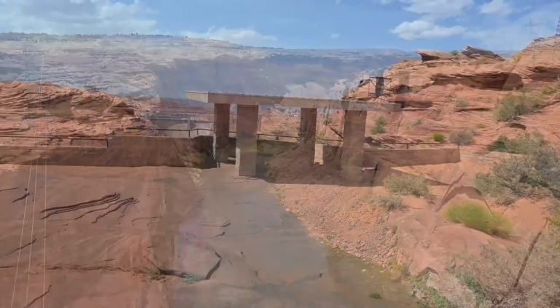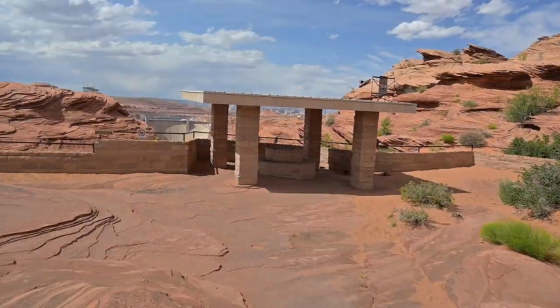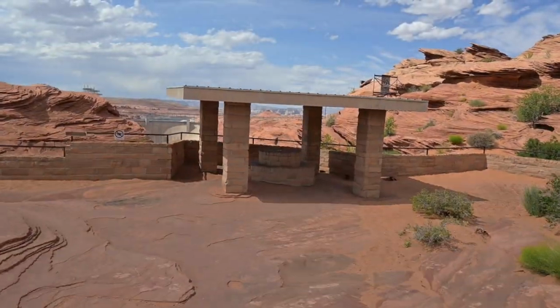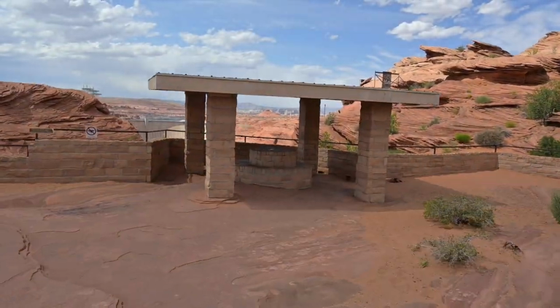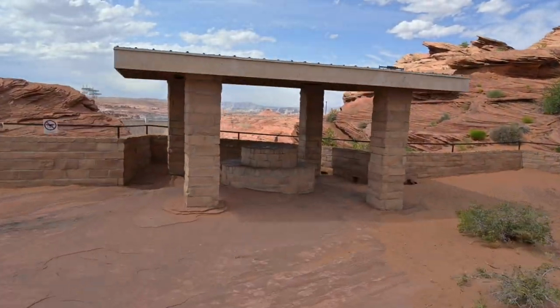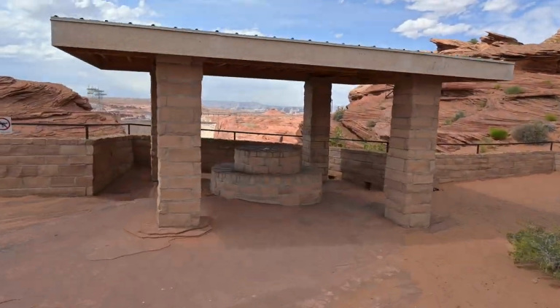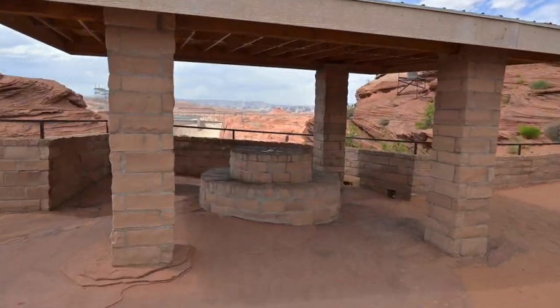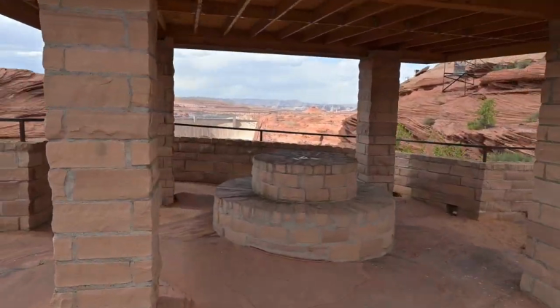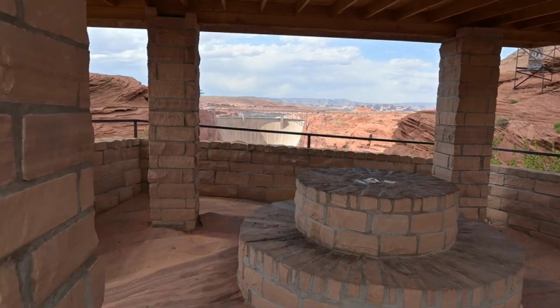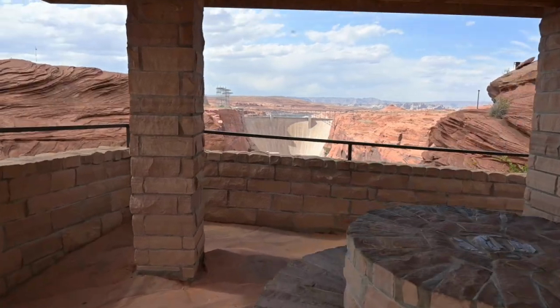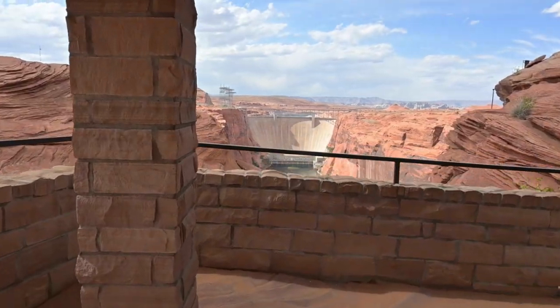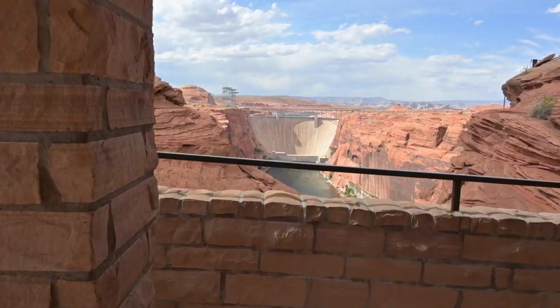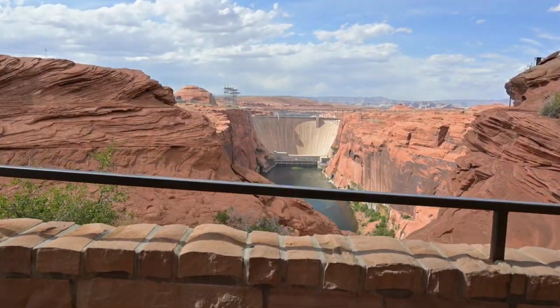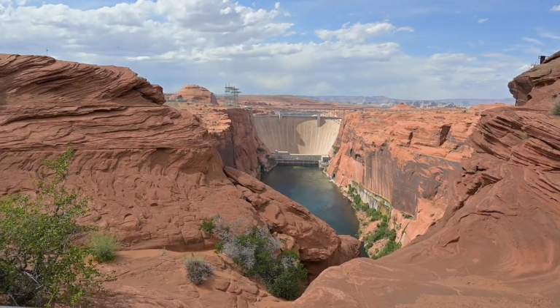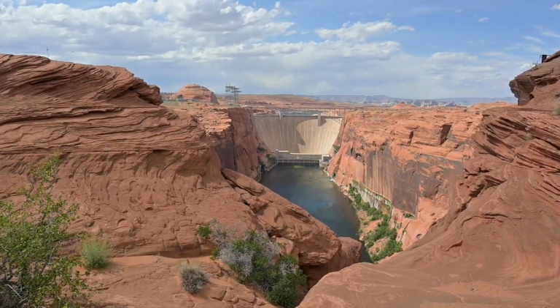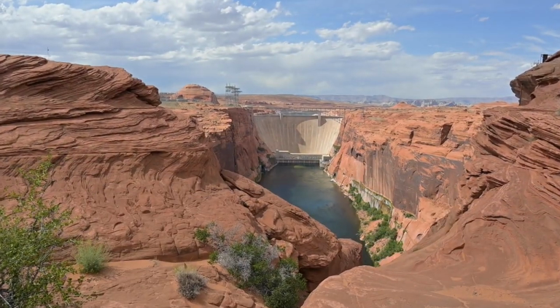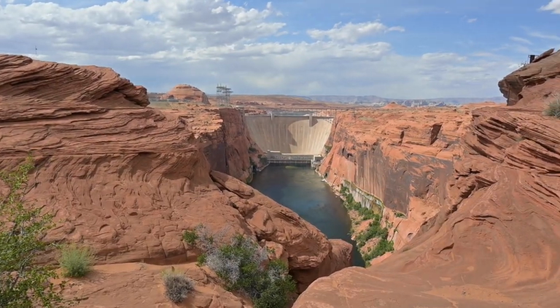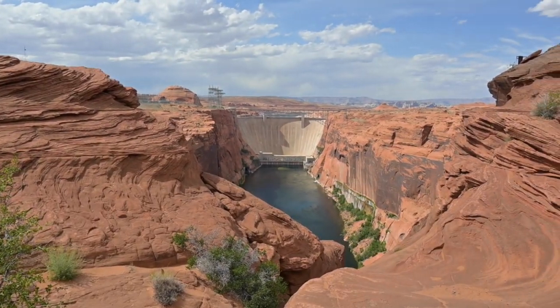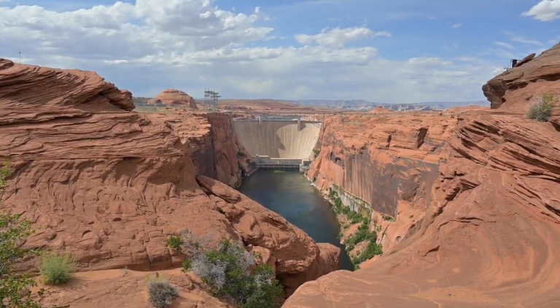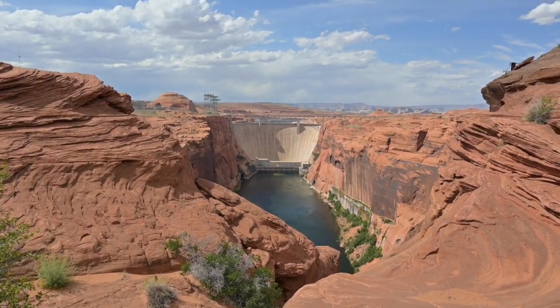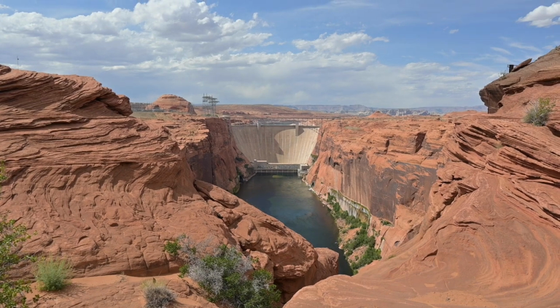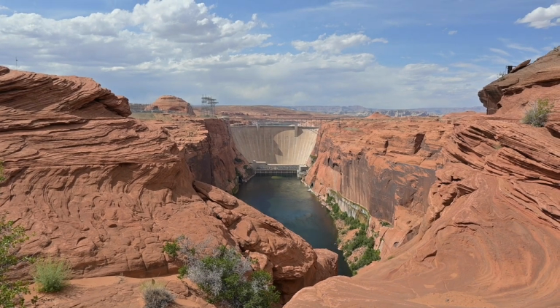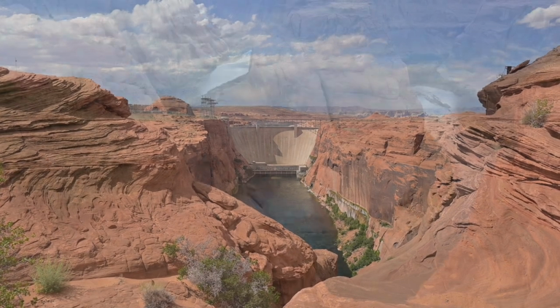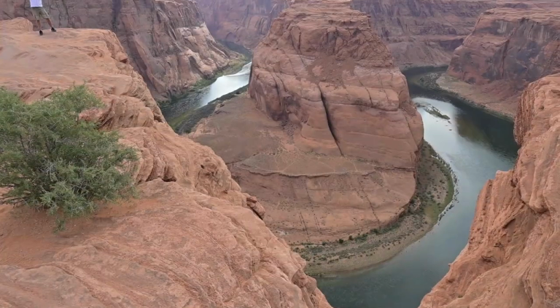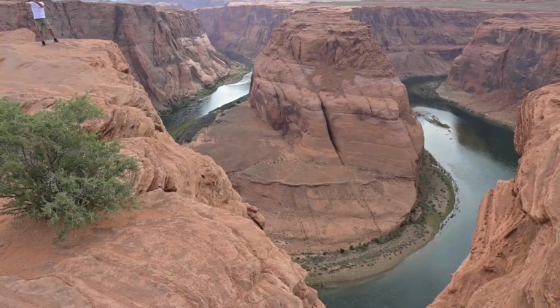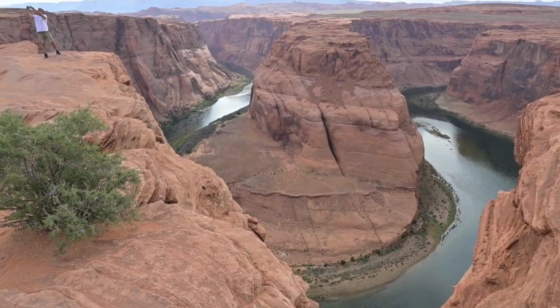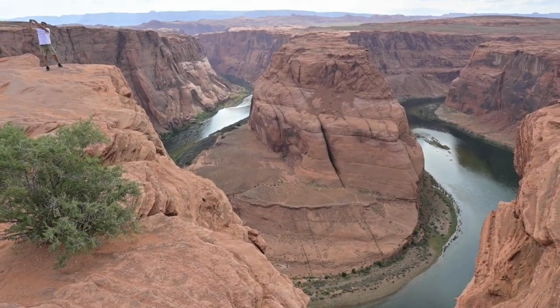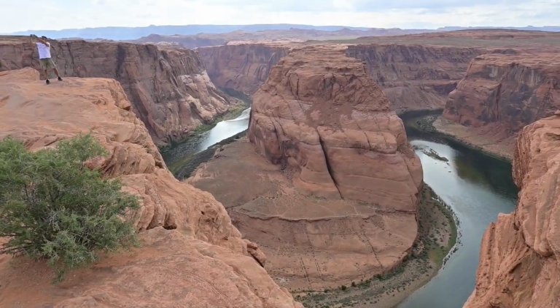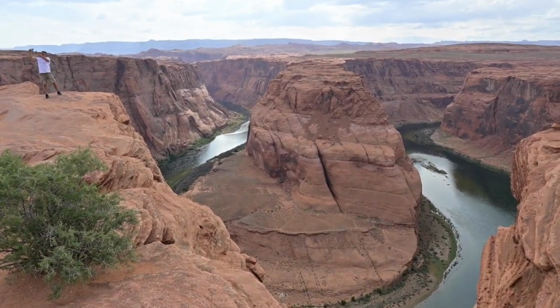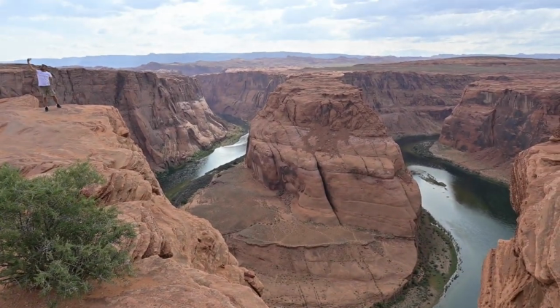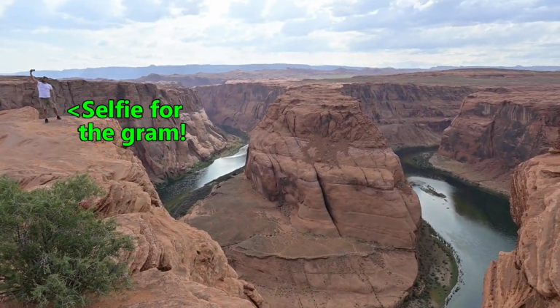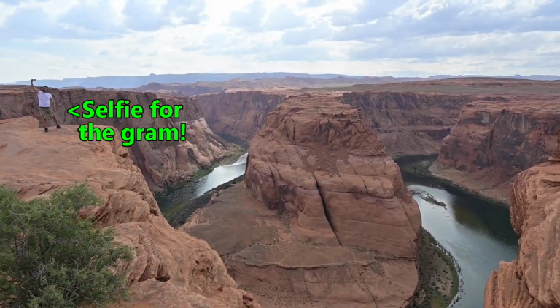Truth be told, if you want to get an even better view of the dam, drive a mile and a half down the road to the Glen Canyon Dam Overlook and you'll be able to get views like this. And if you want to learn and explore more dams in Arizona, click the next video now.